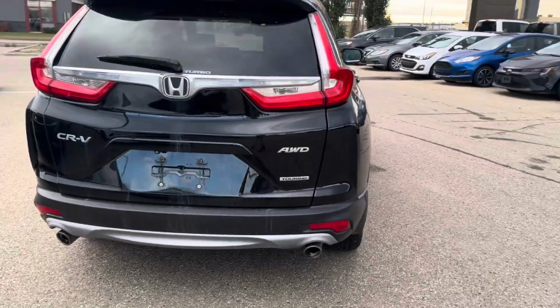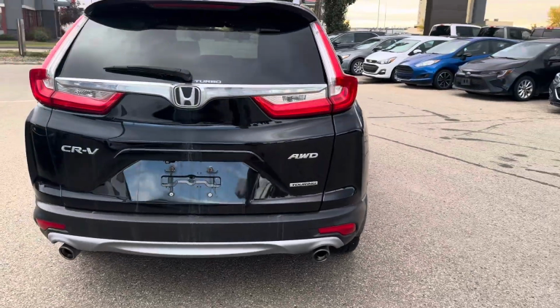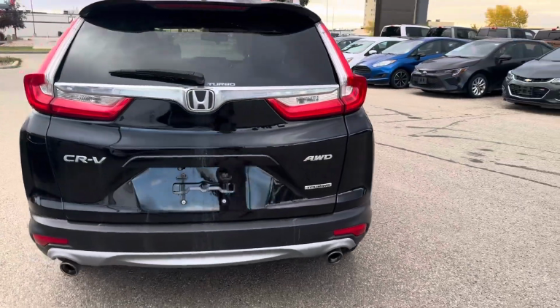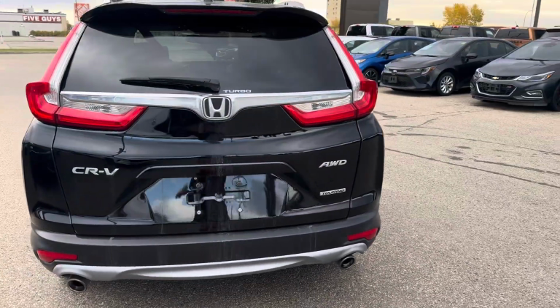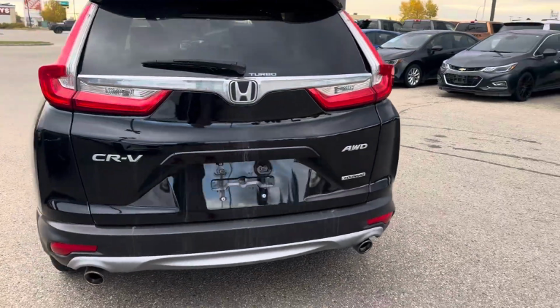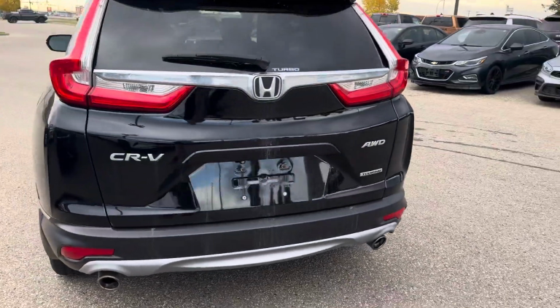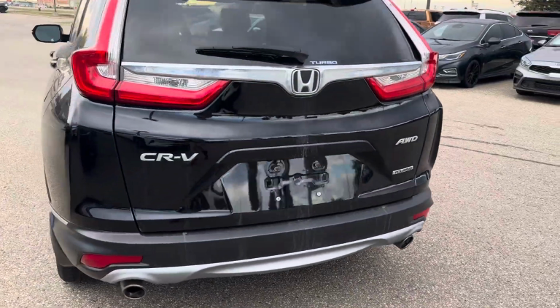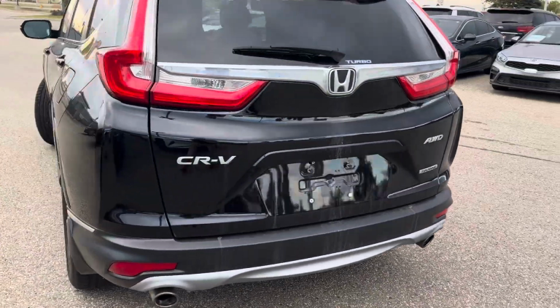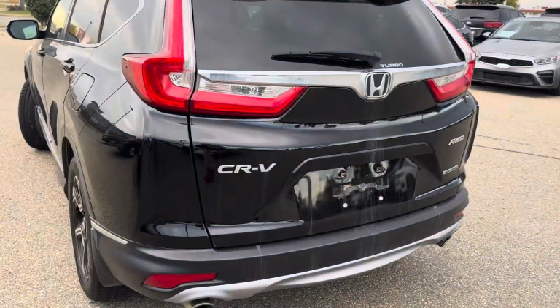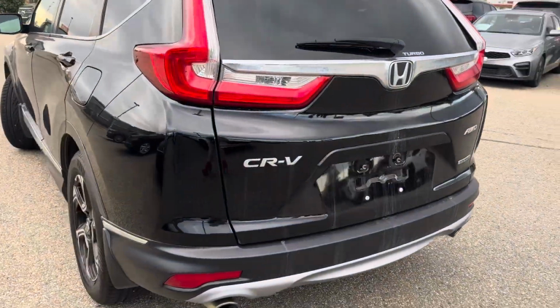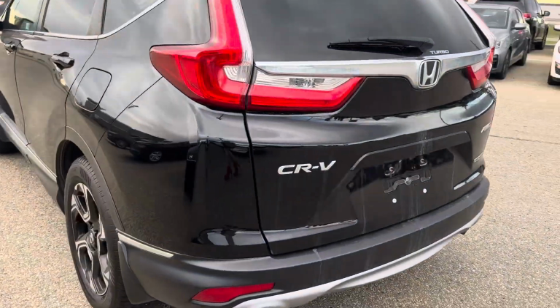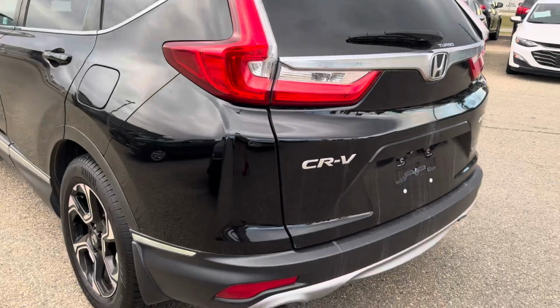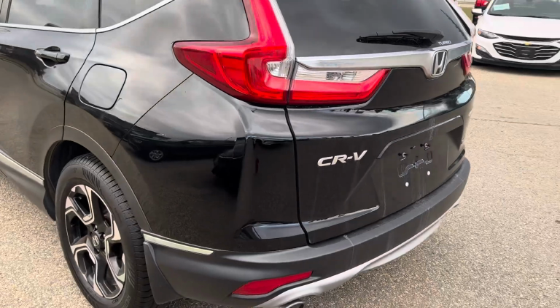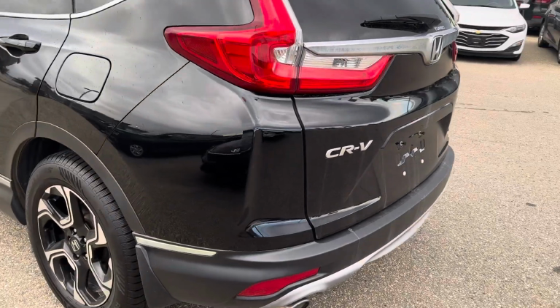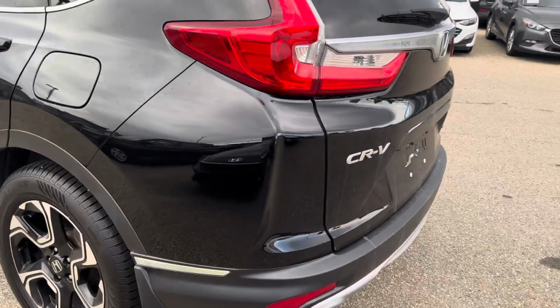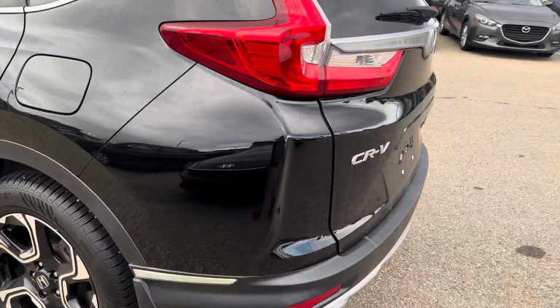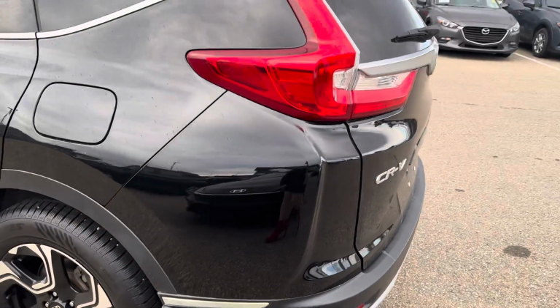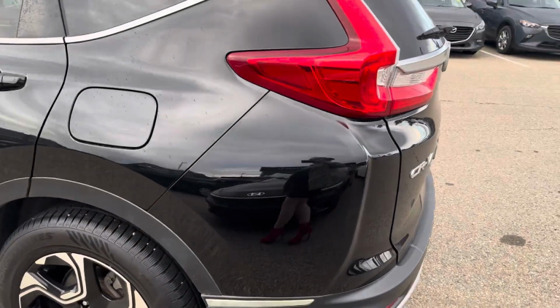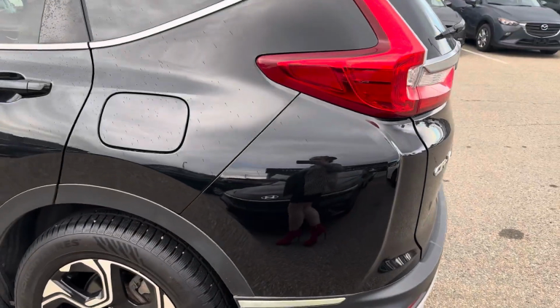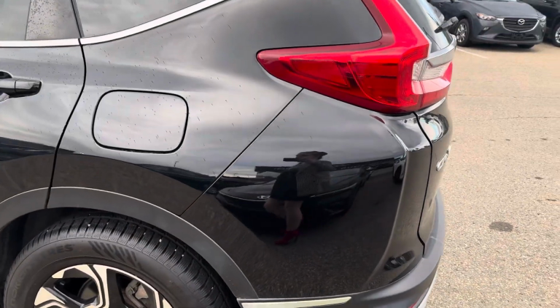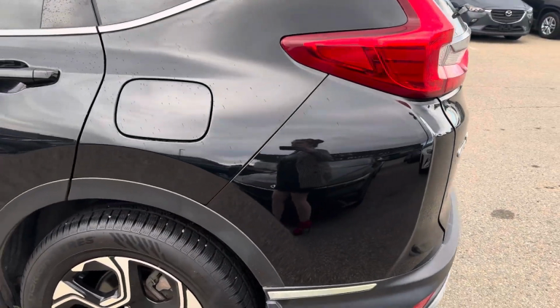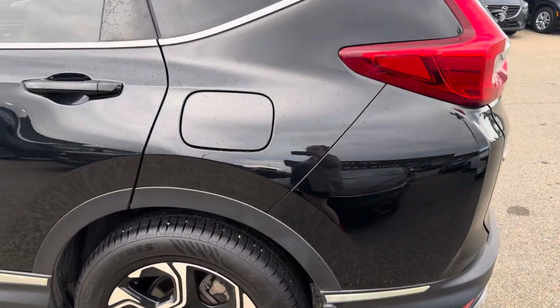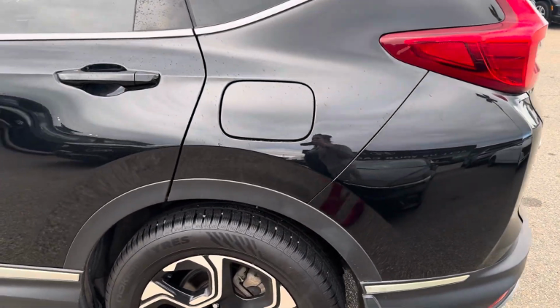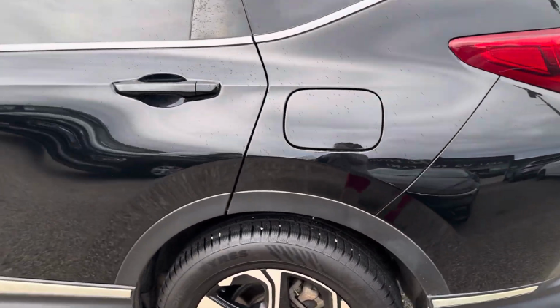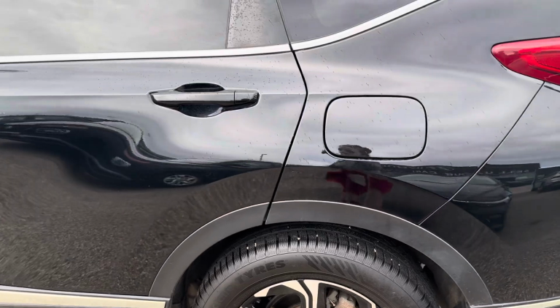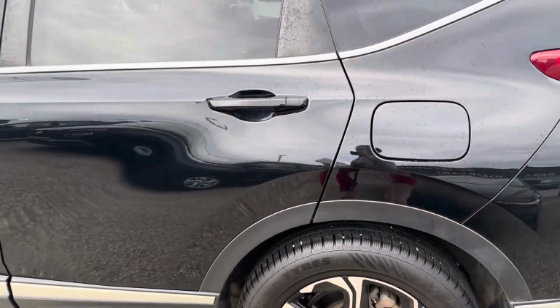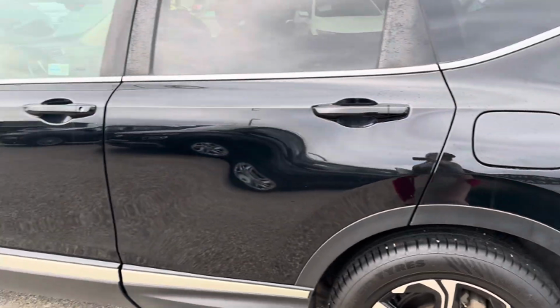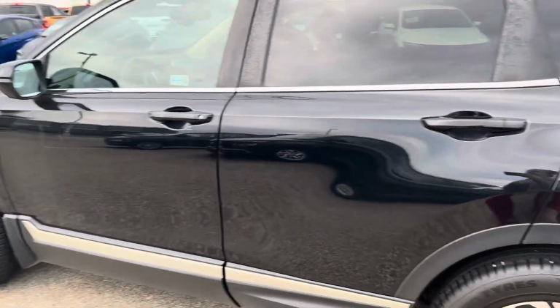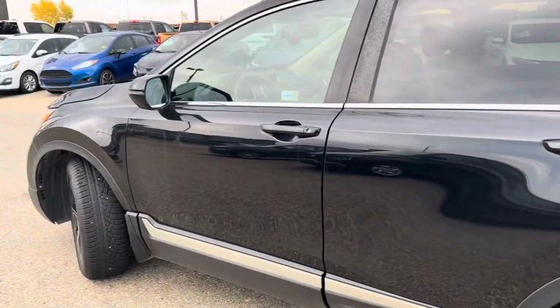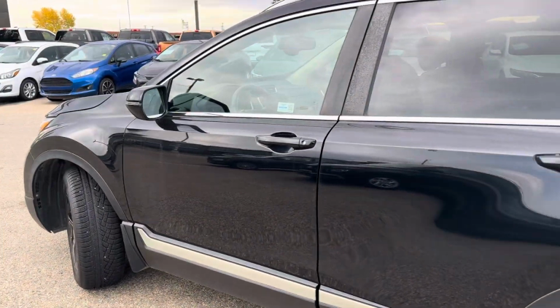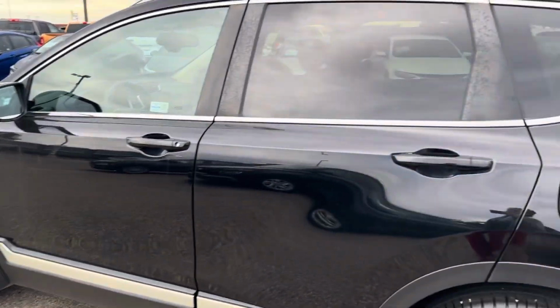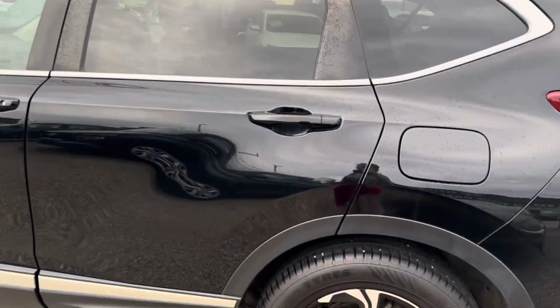I'm just going to go around and point out any damage that there might be on the body — whether that be scratches, dings, dents, stuff like that — because I like to be open and up front with my clients. Do keep in mind that we do price our vehicles to the condition that they are in.